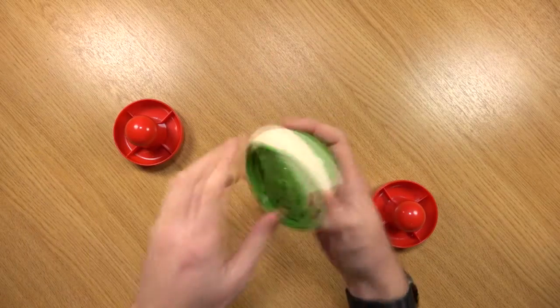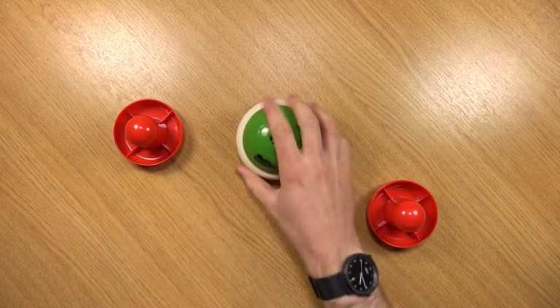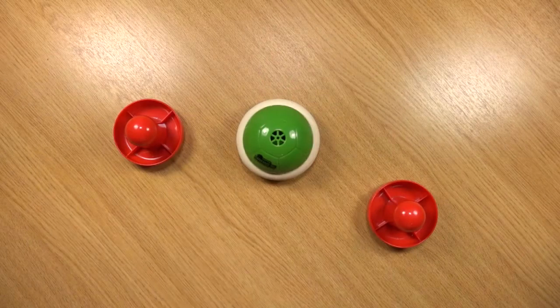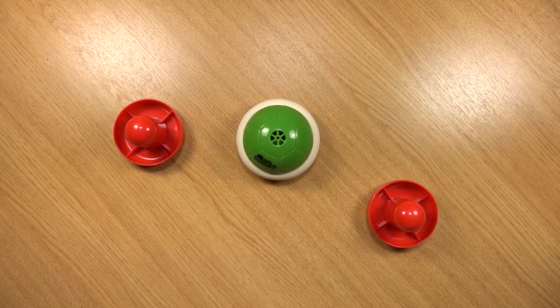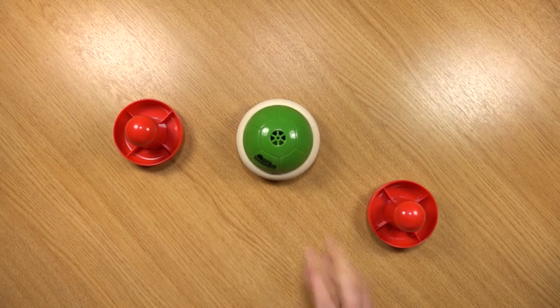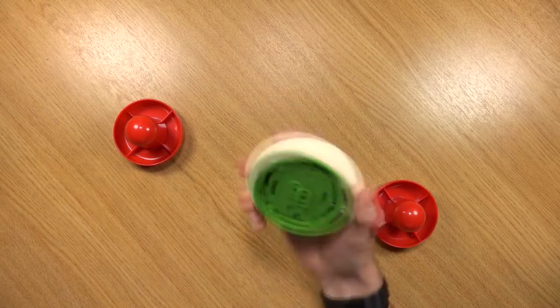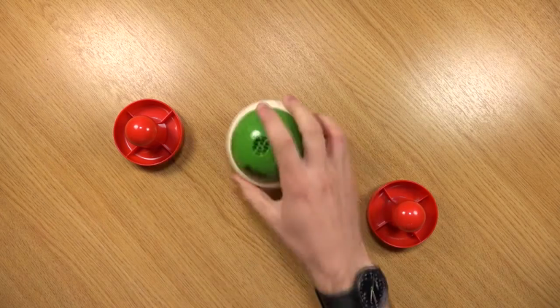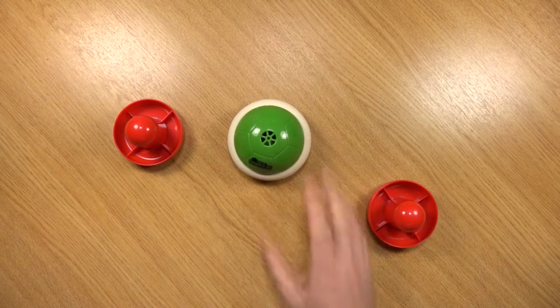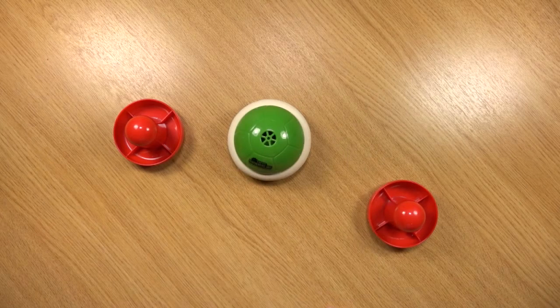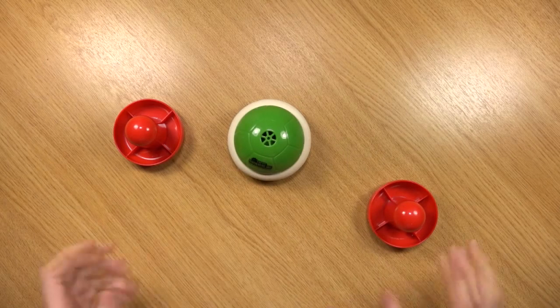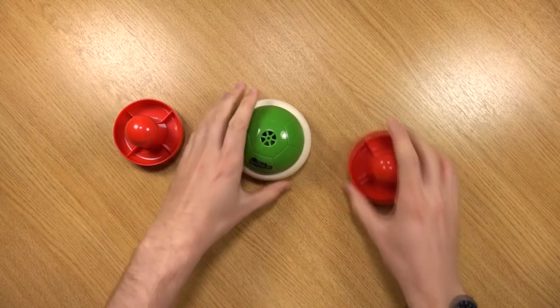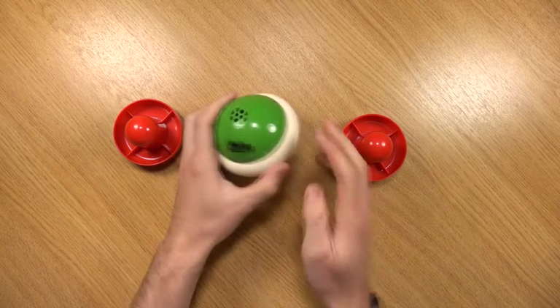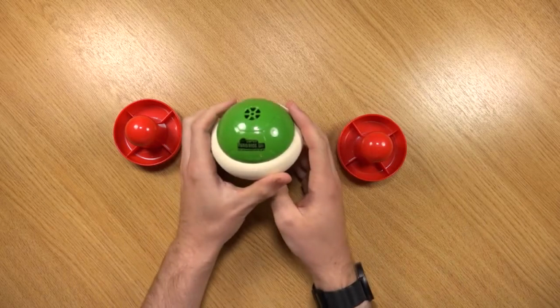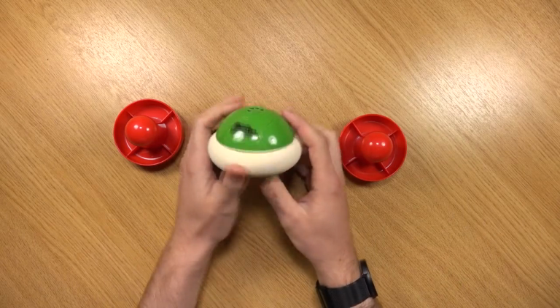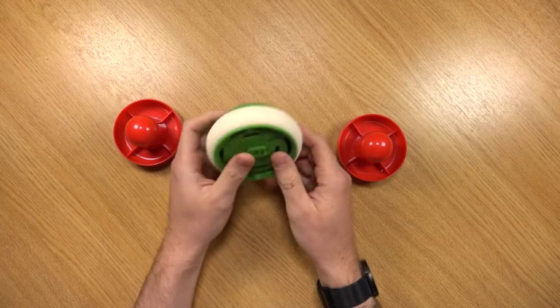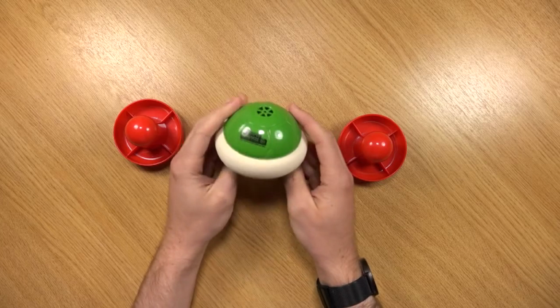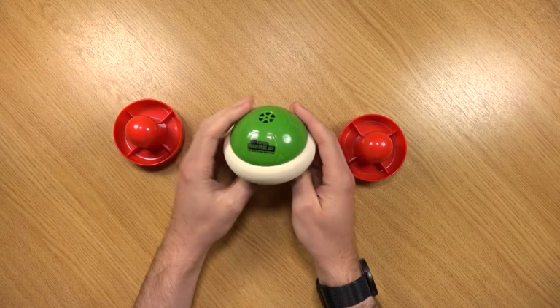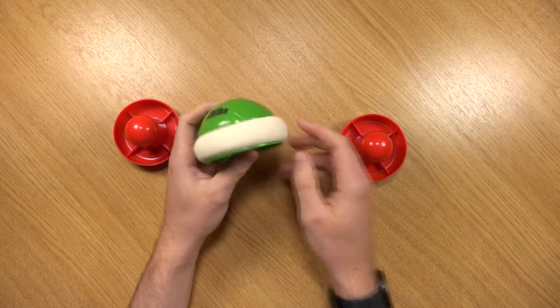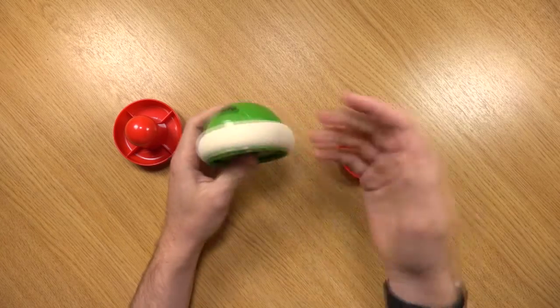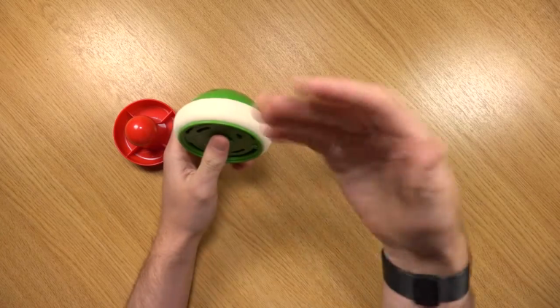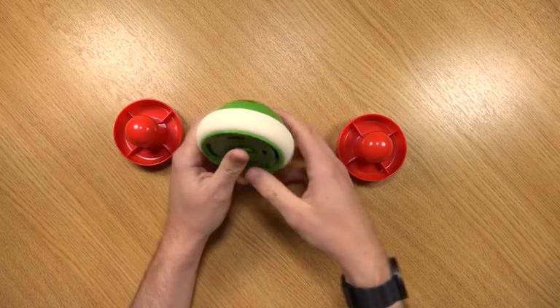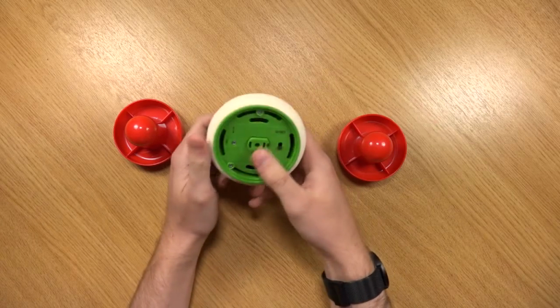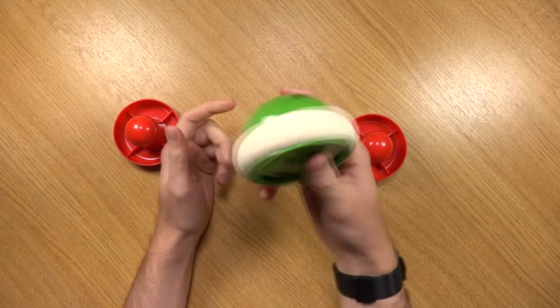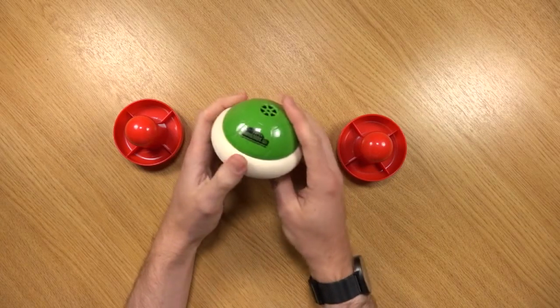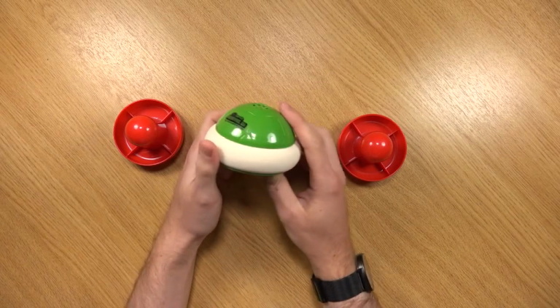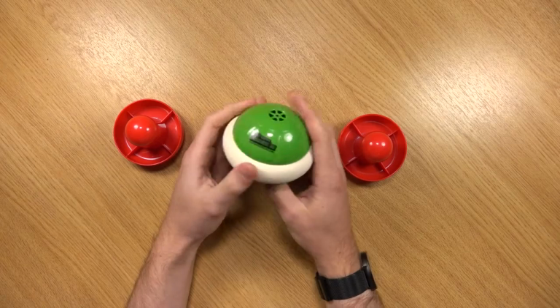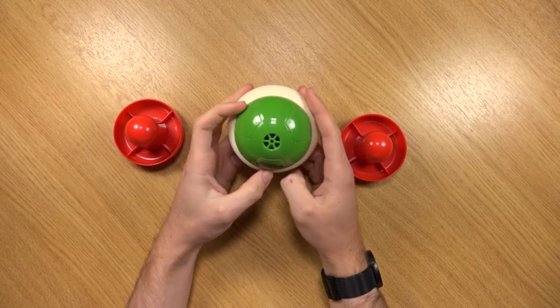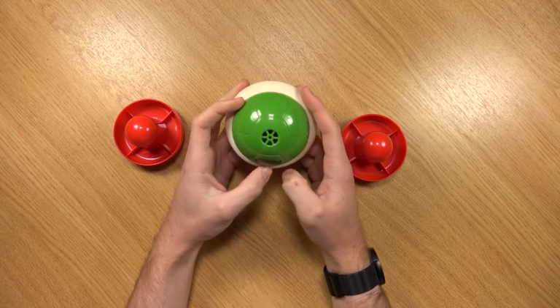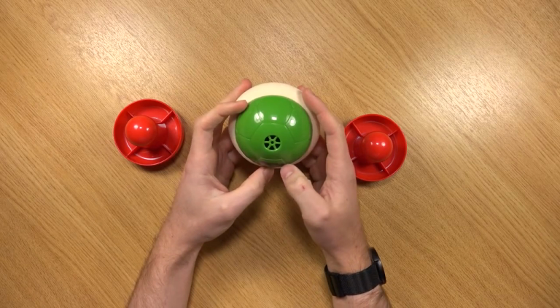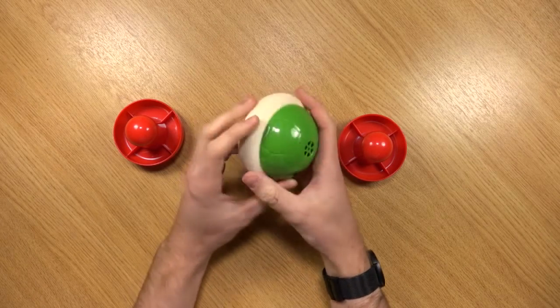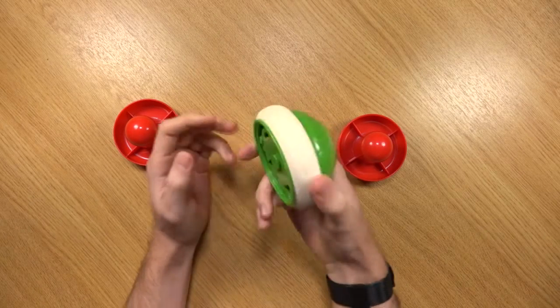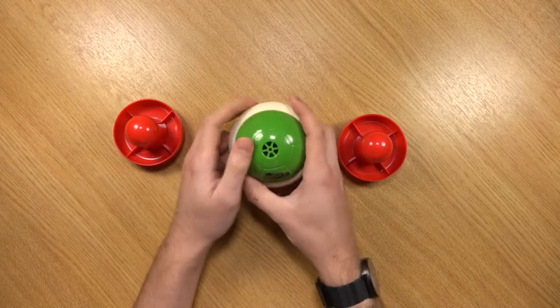It seems to have a mind of its own as well. Well, there we have it guys — the Mario Koopa table hockey thing. Hopefully you guys have enjoyed this video, thank you for watching.